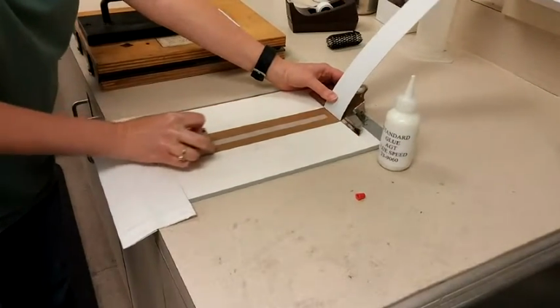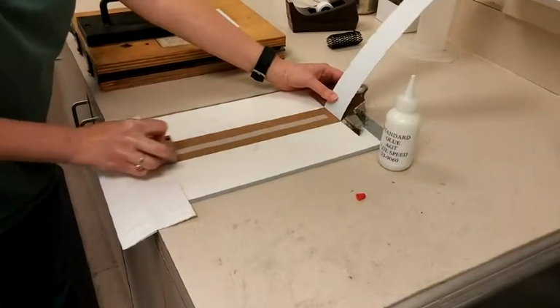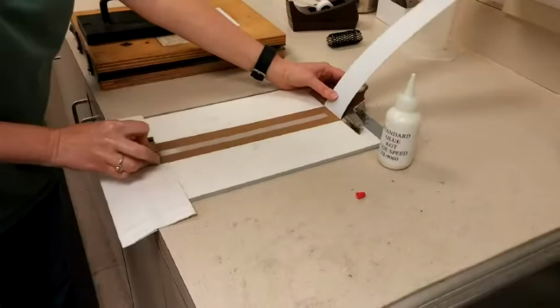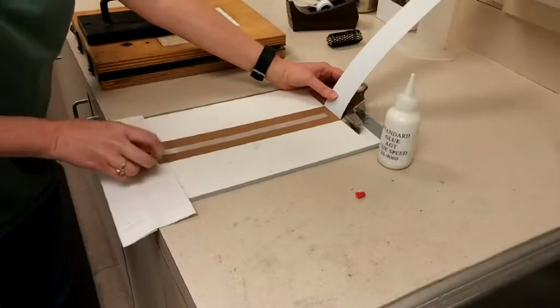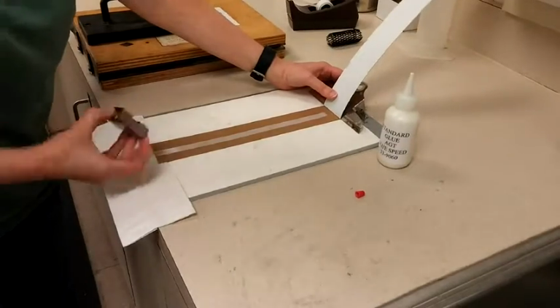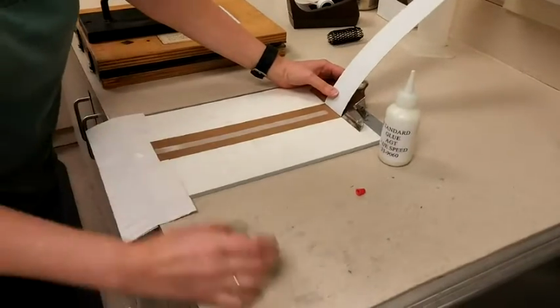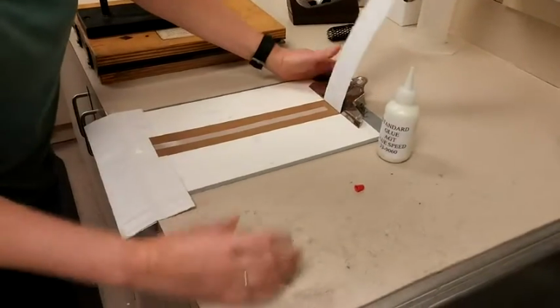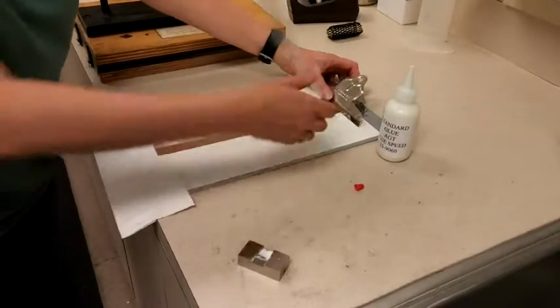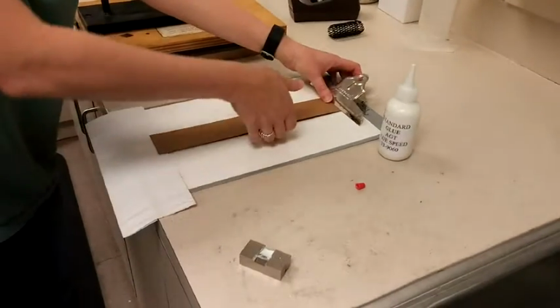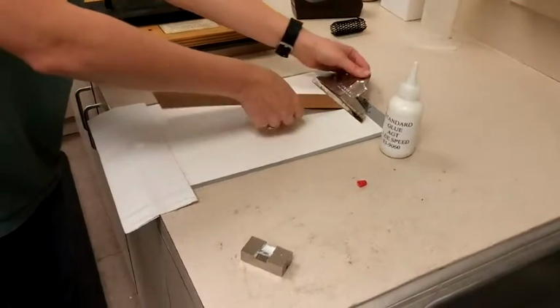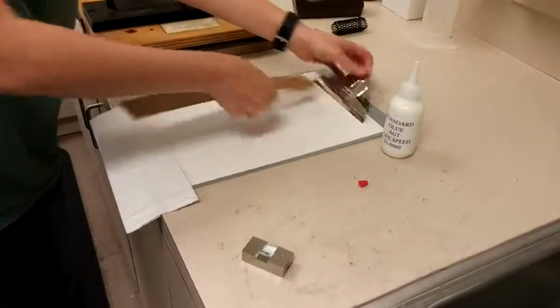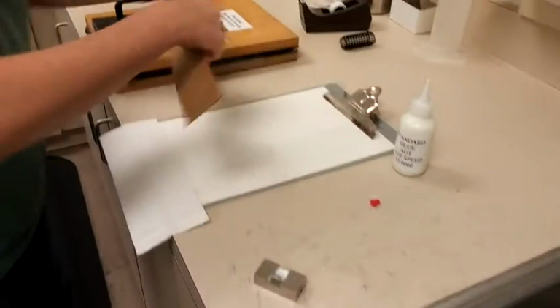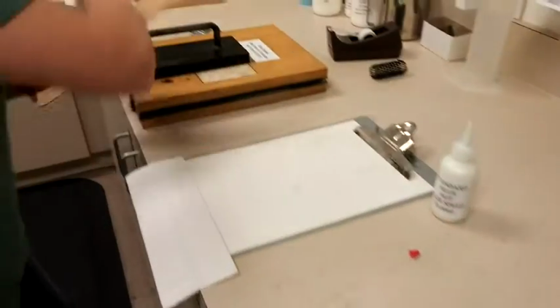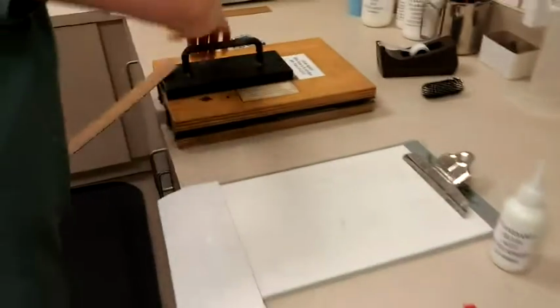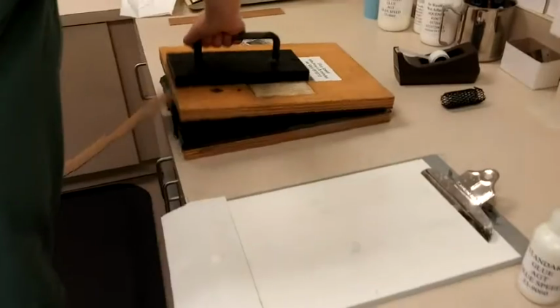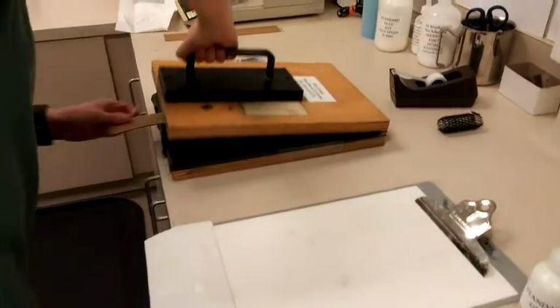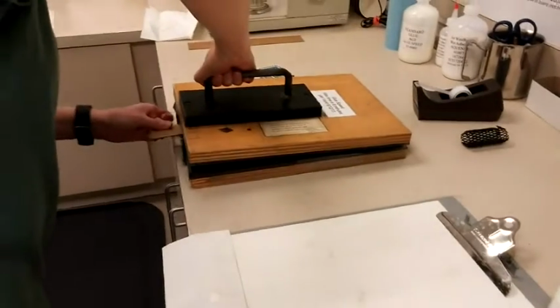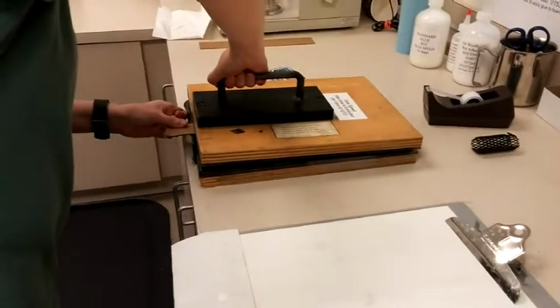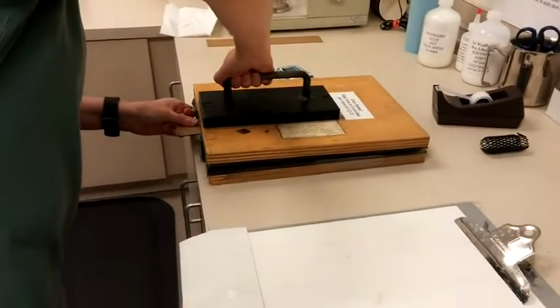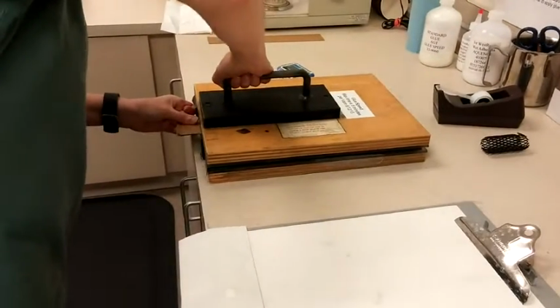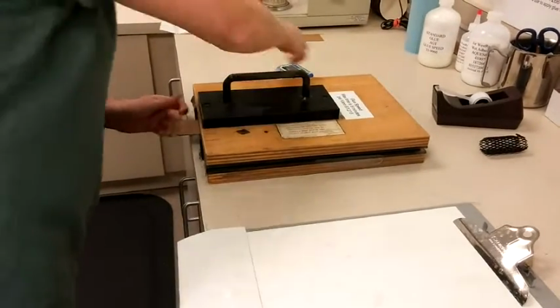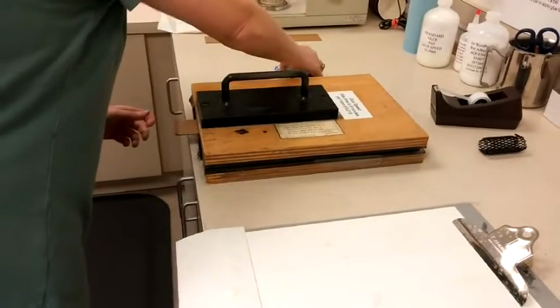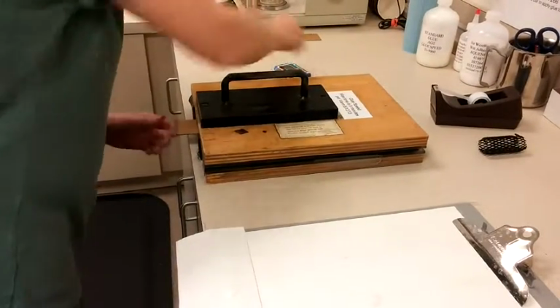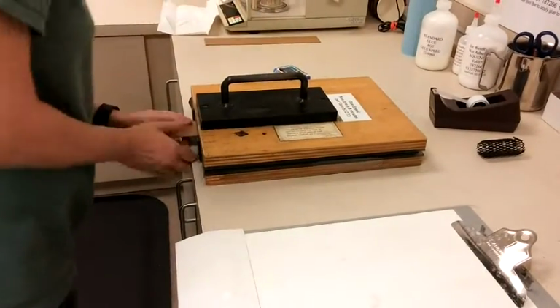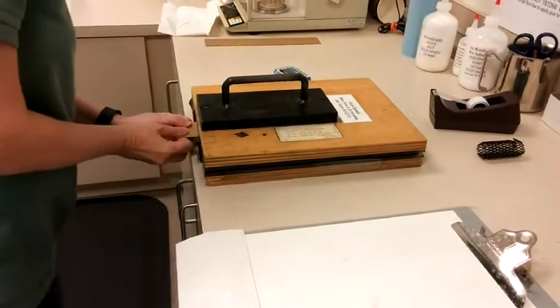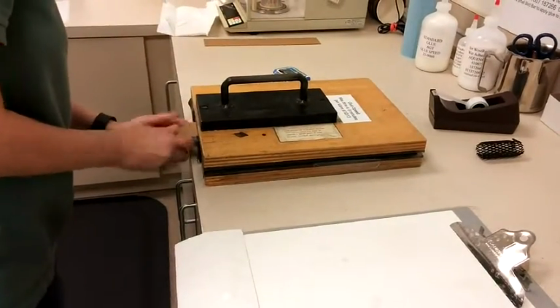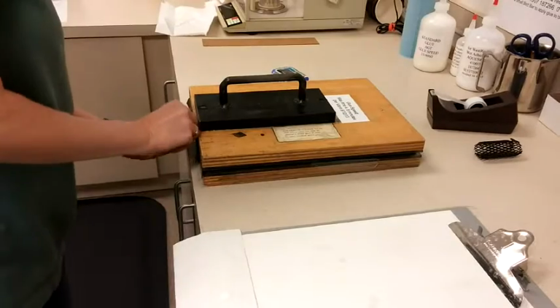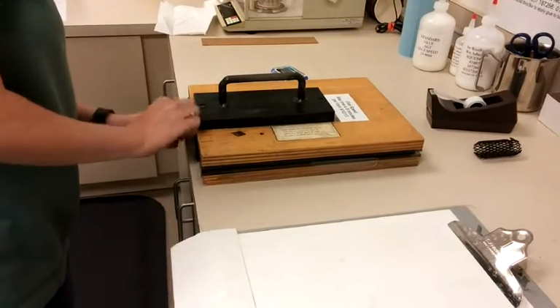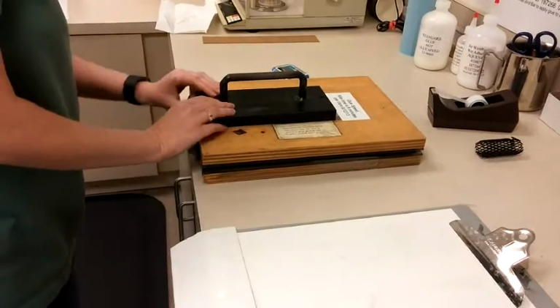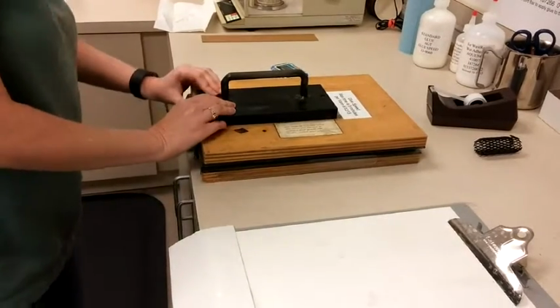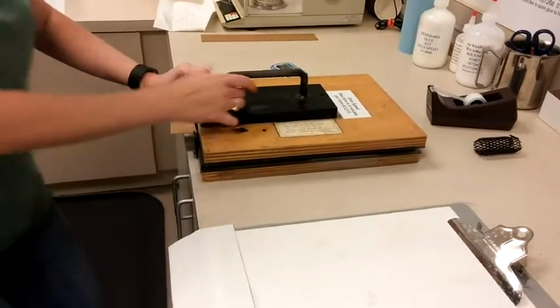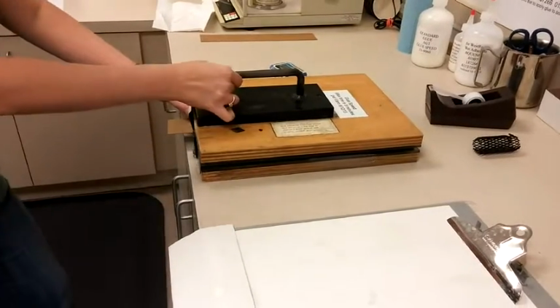The coated side is placed on top and the glued joint is compressed under a load of 12 pounds. A portion of the sample is separated manually at set time intervals and the time required to achieve fiber tear is reported.